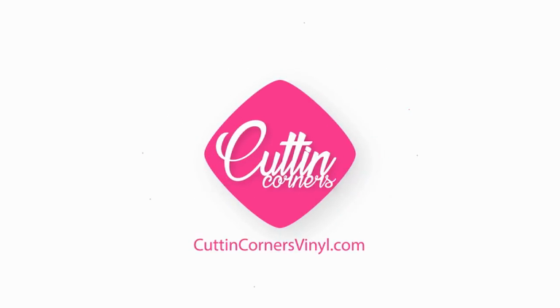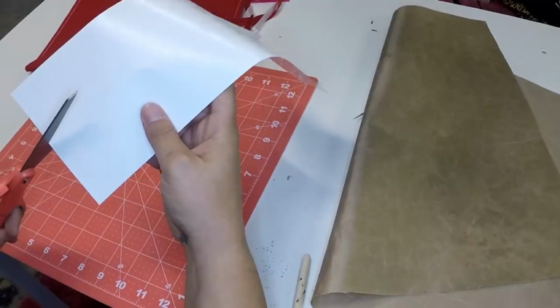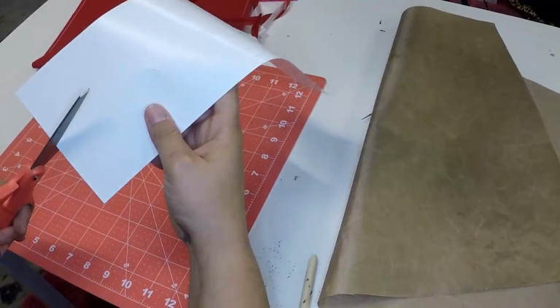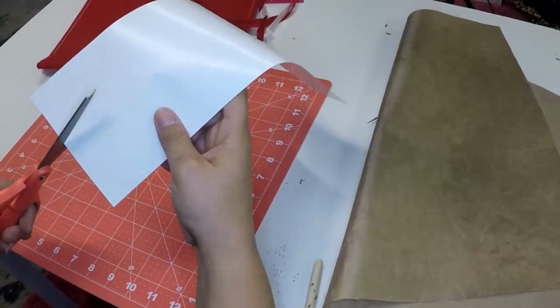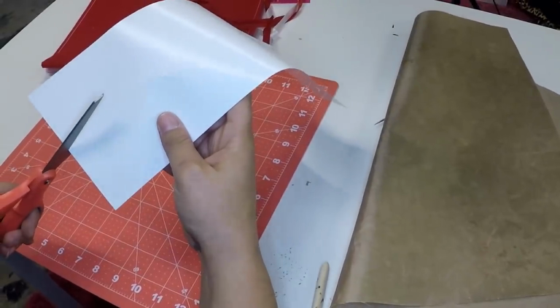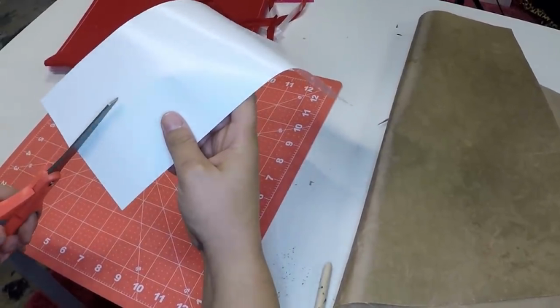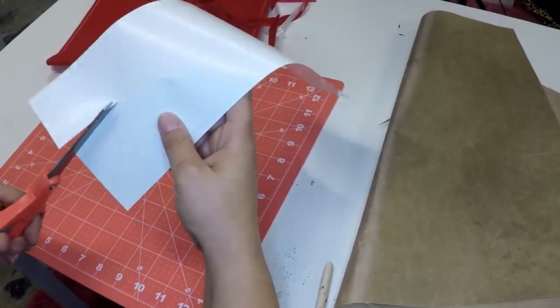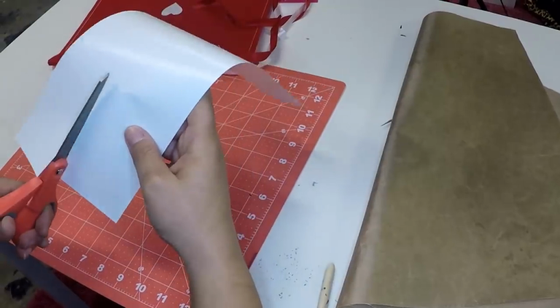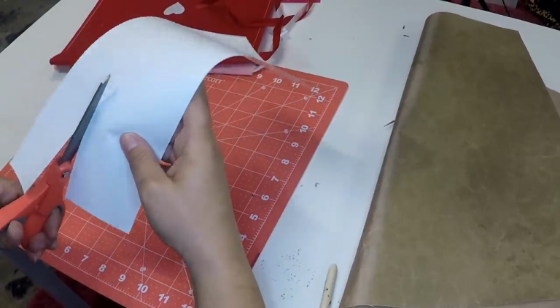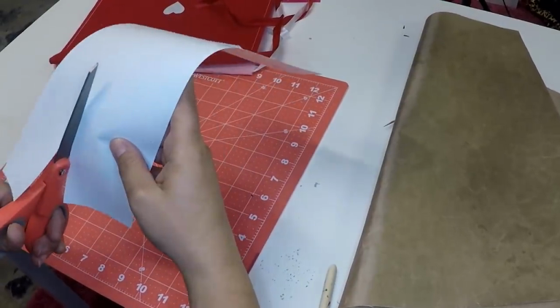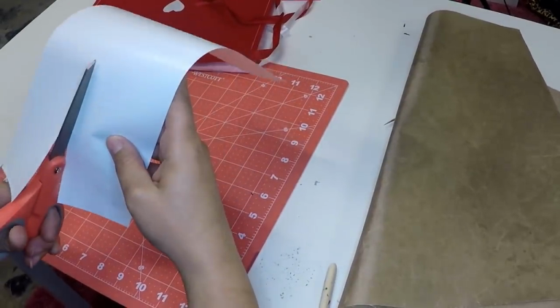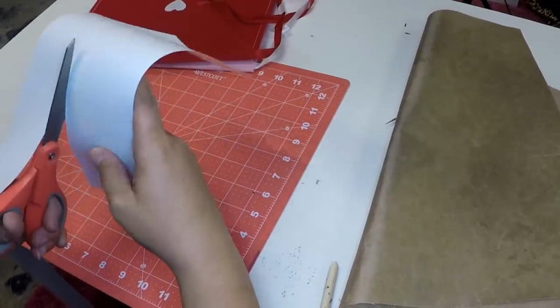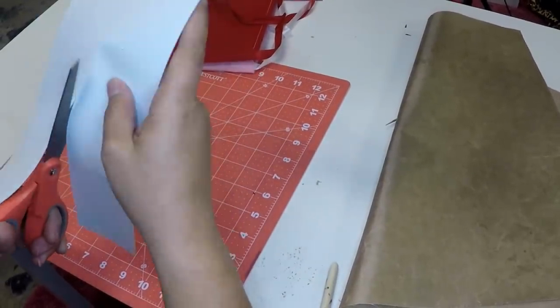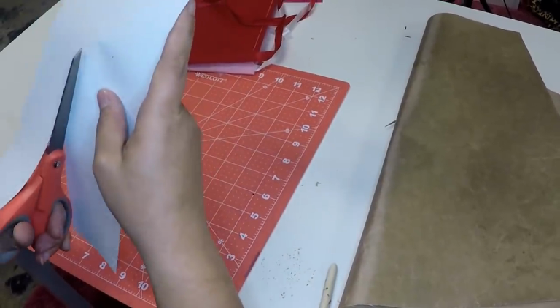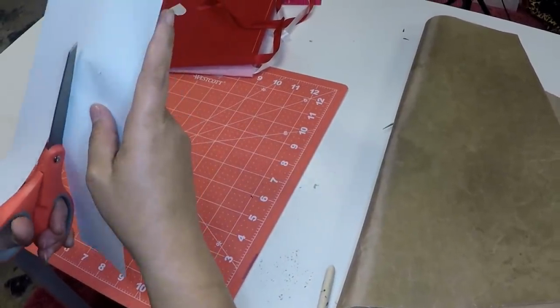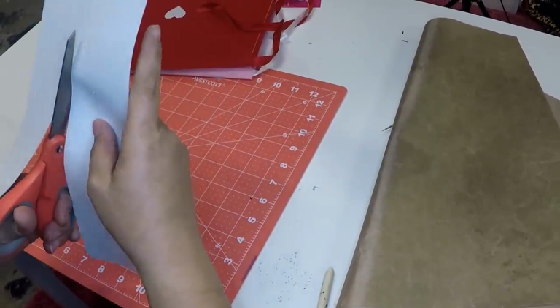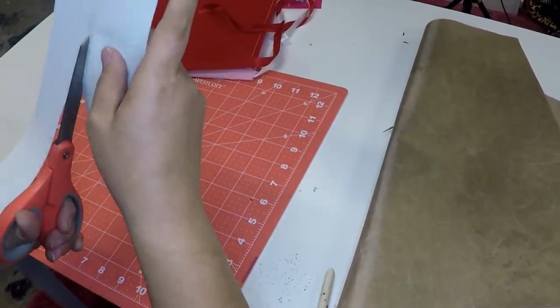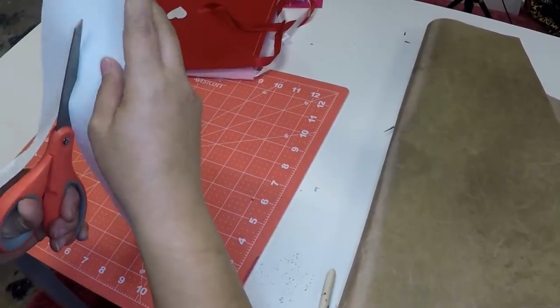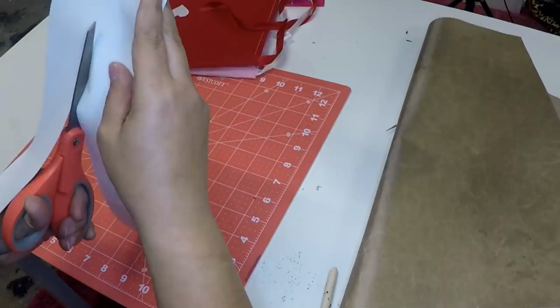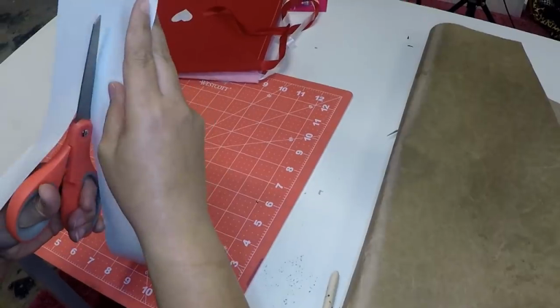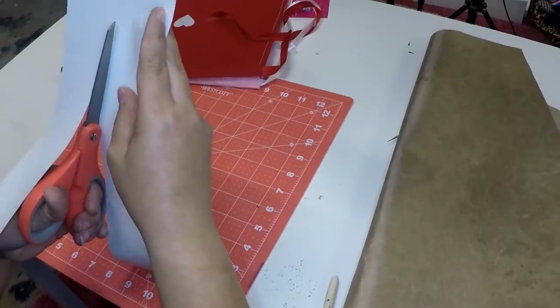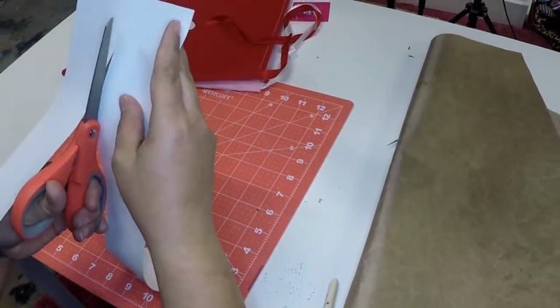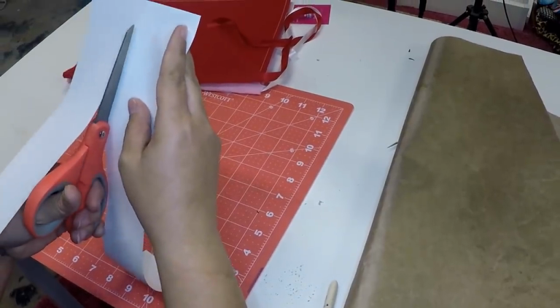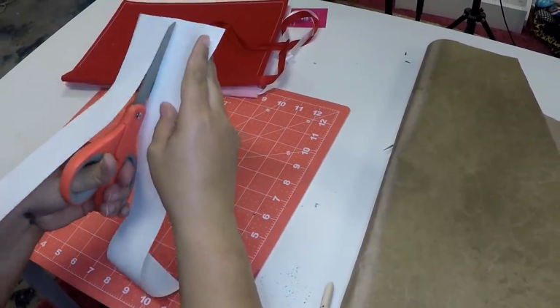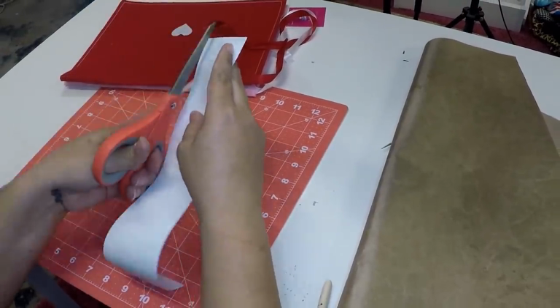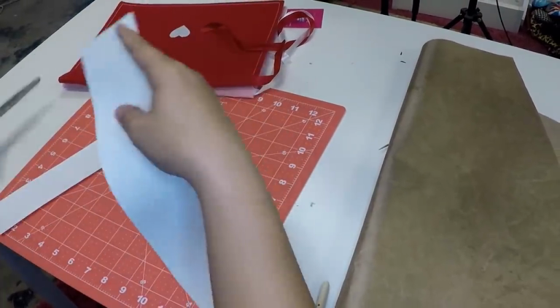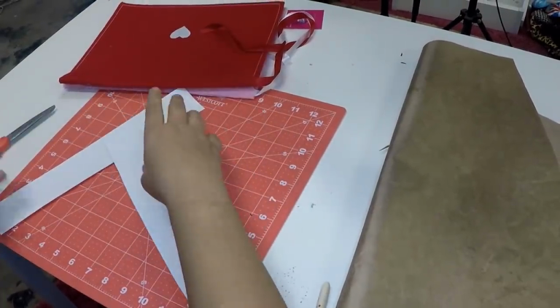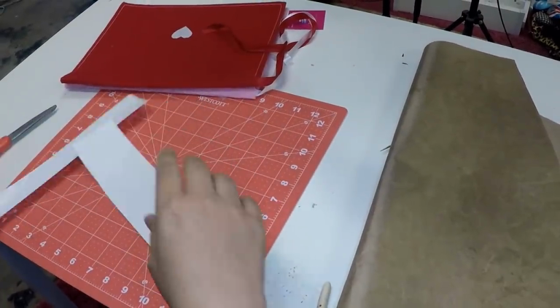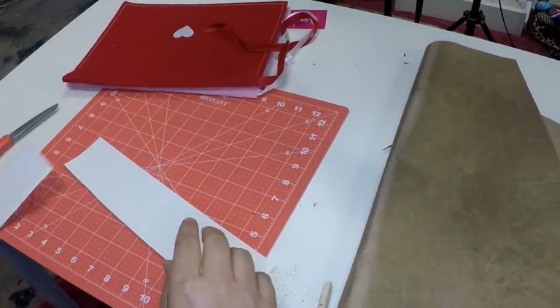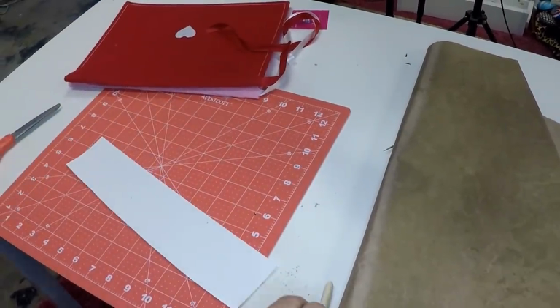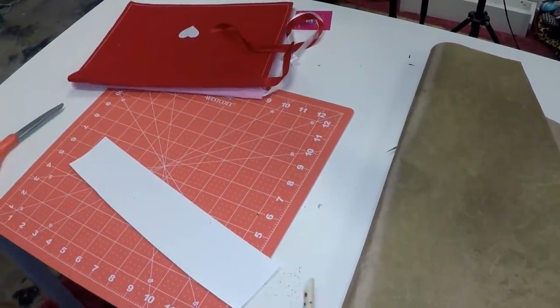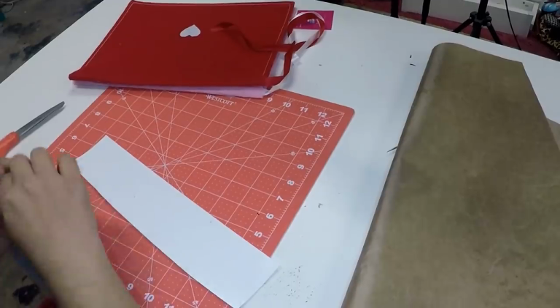The first thing we're going to do is go ahead and trim off the excess vinyl so that way we can save that for another project, because you never know when you're going to need a tiny little piece of white.